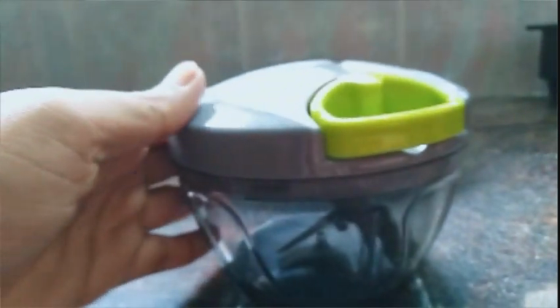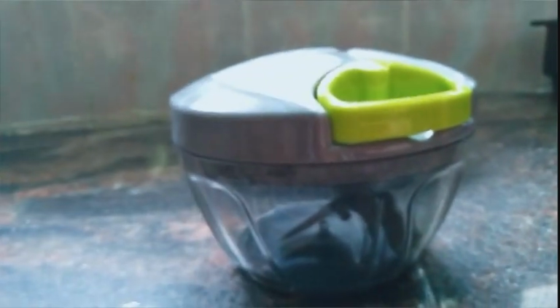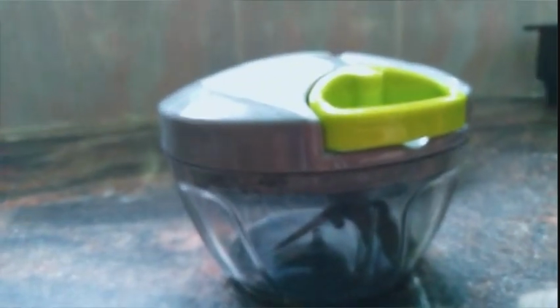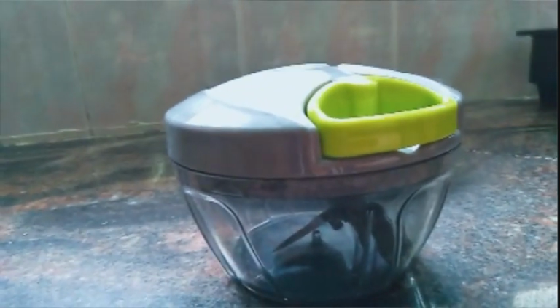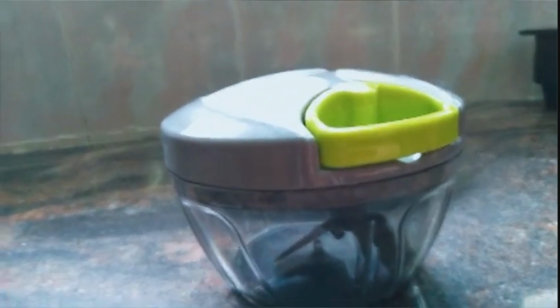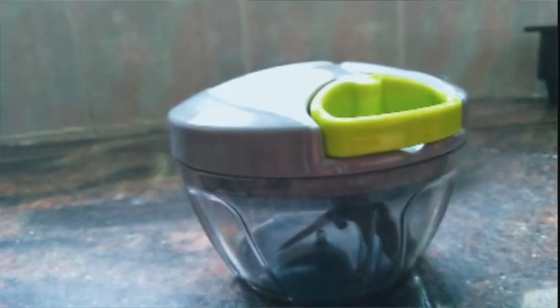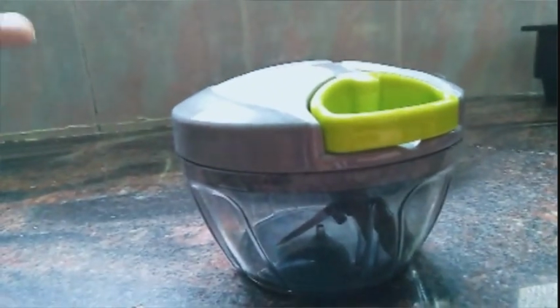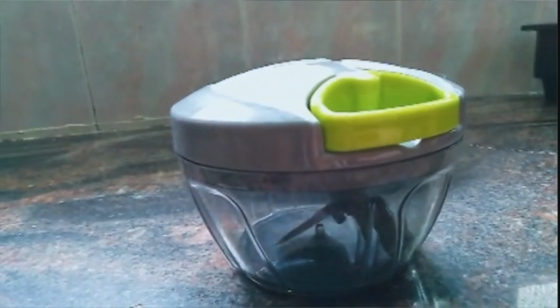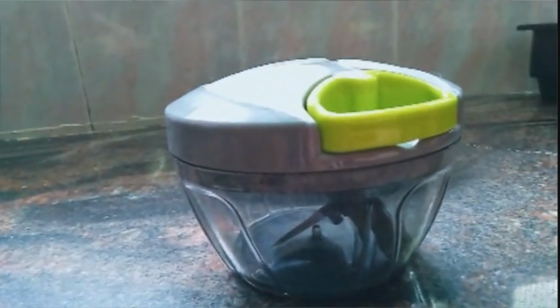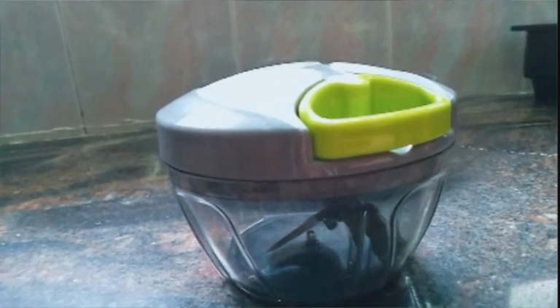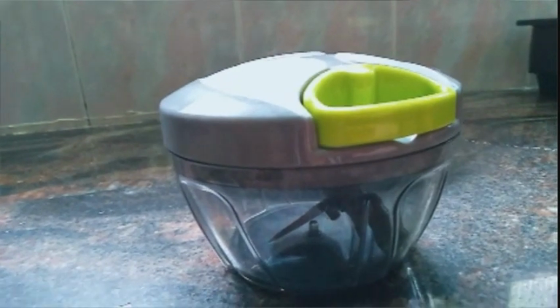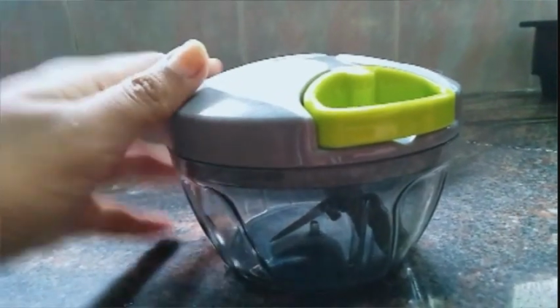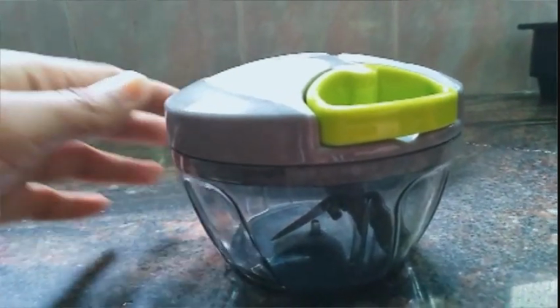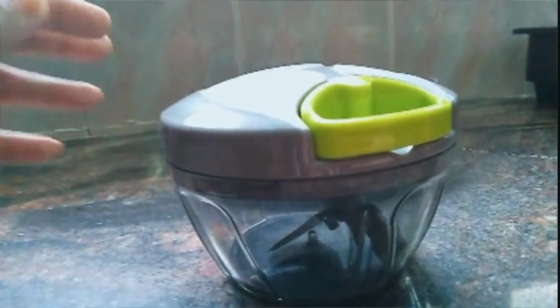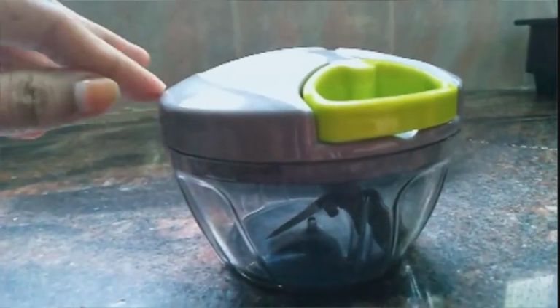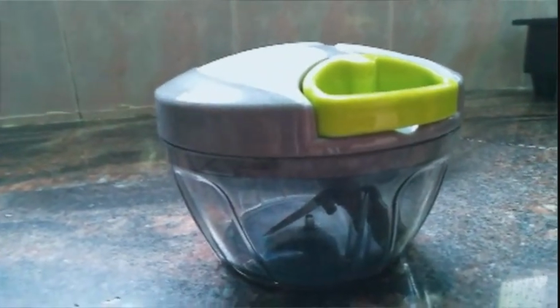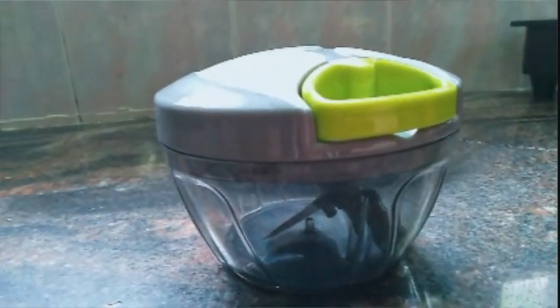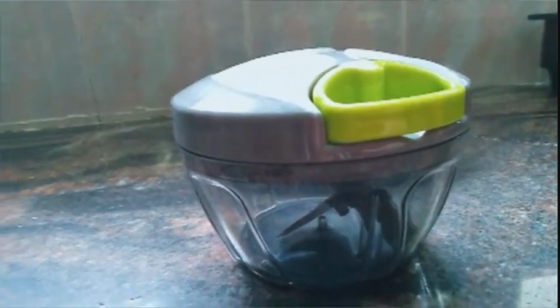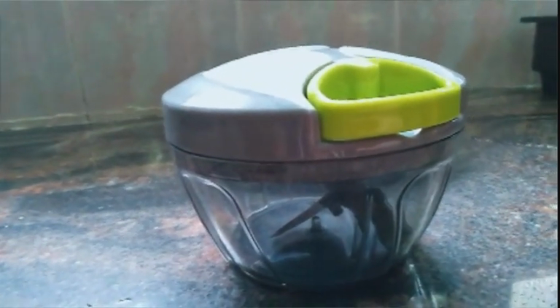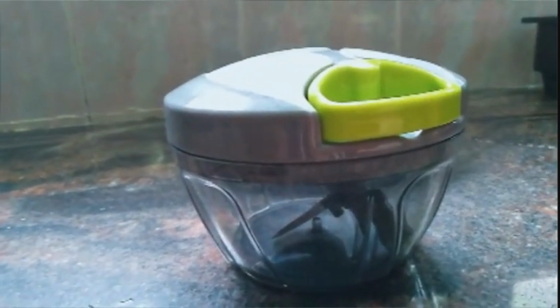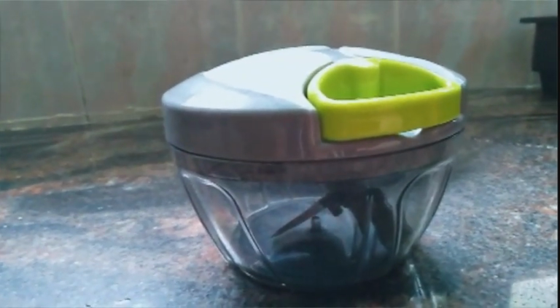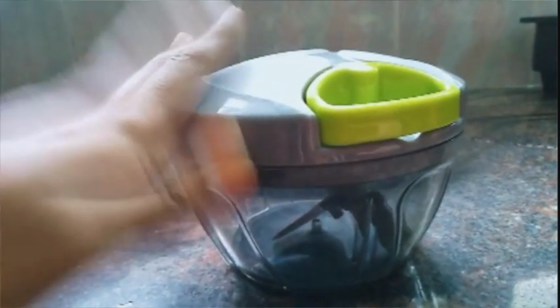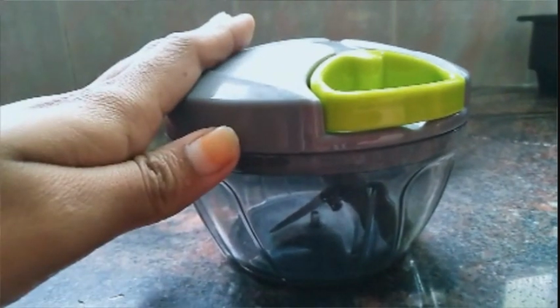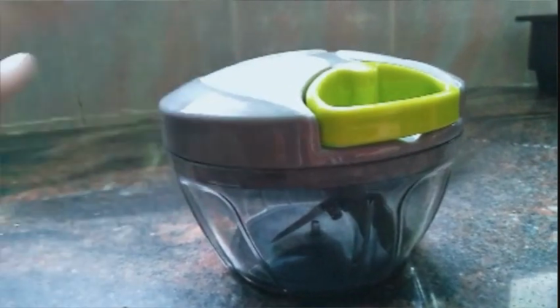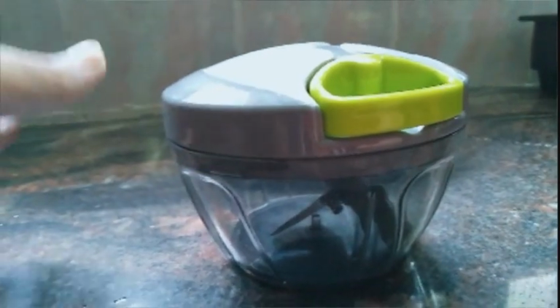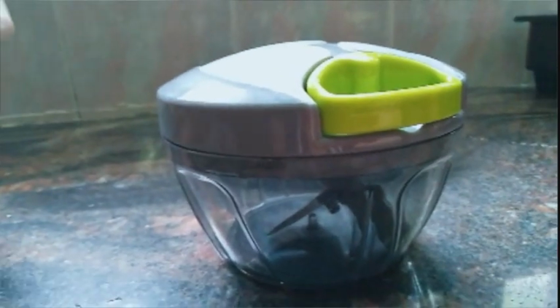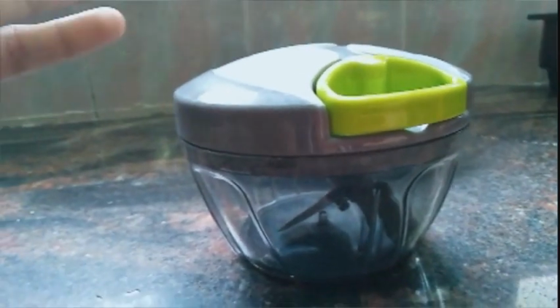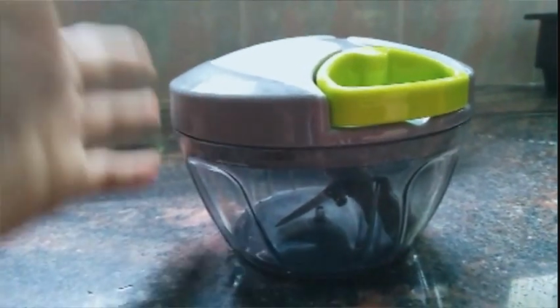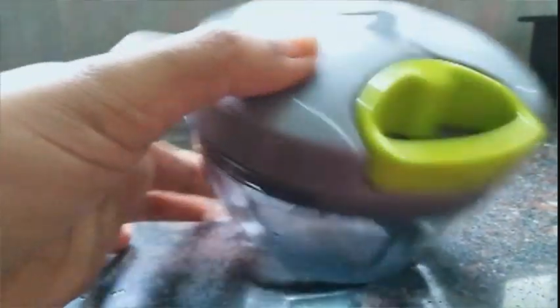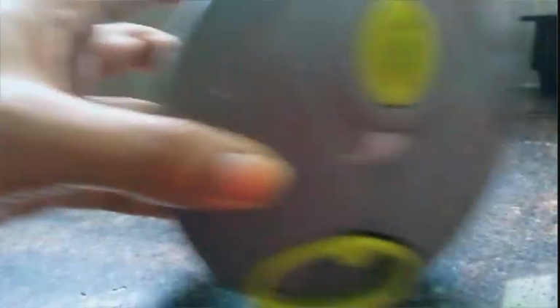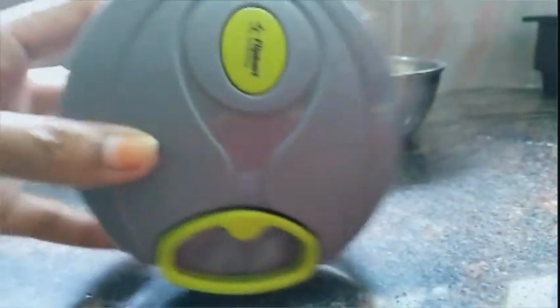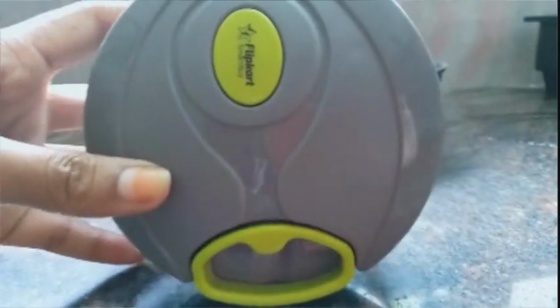This is plastic. This is a small family size product.